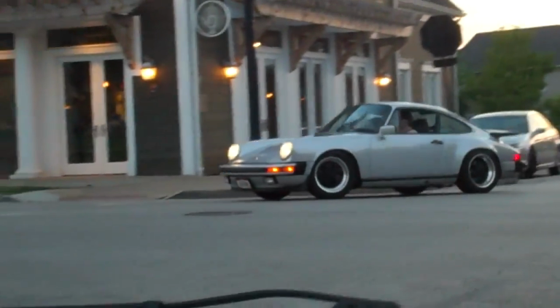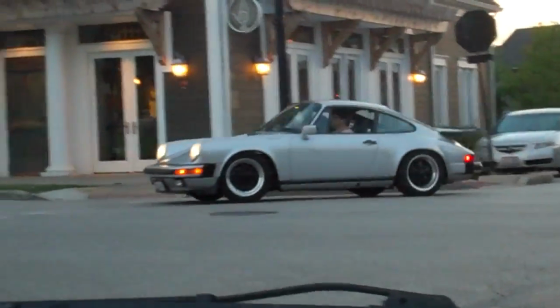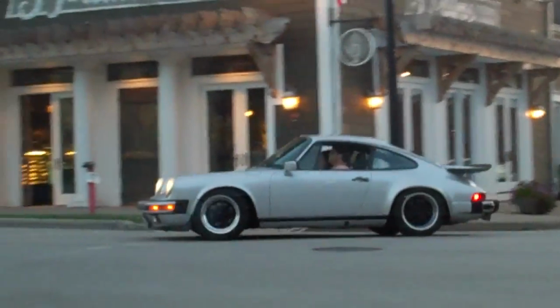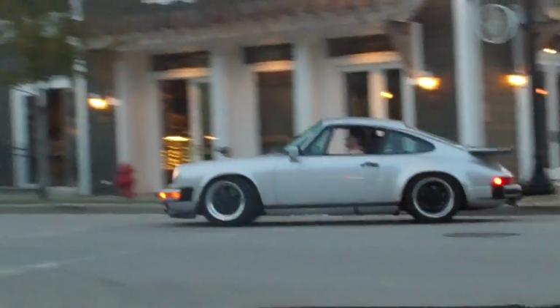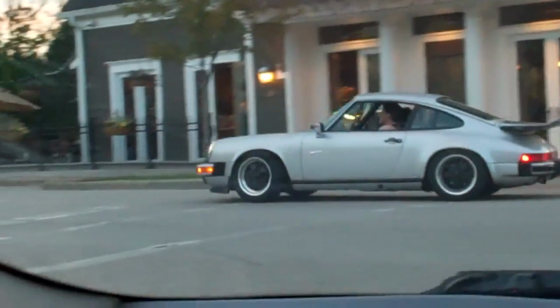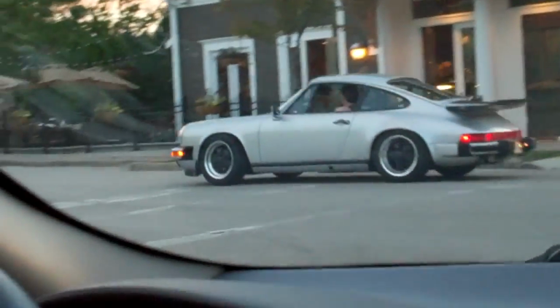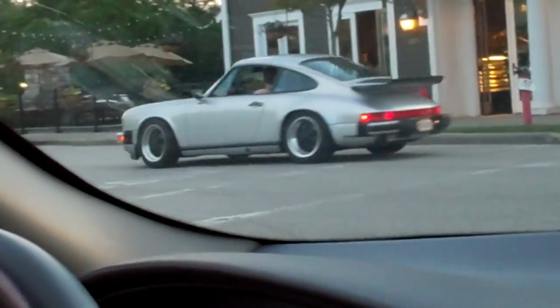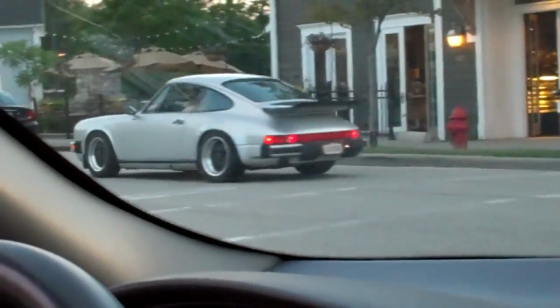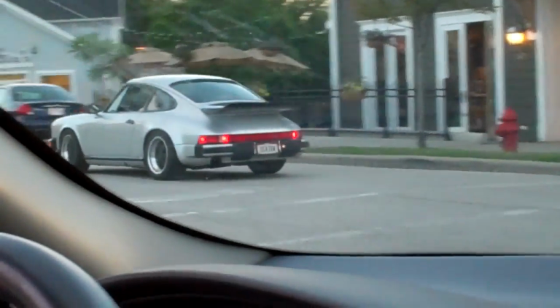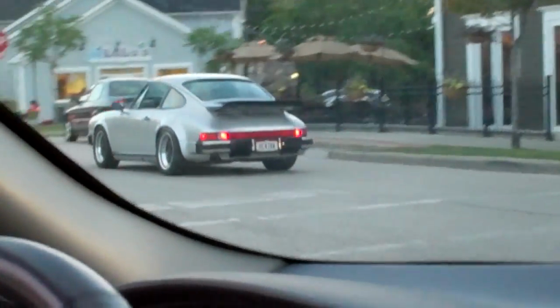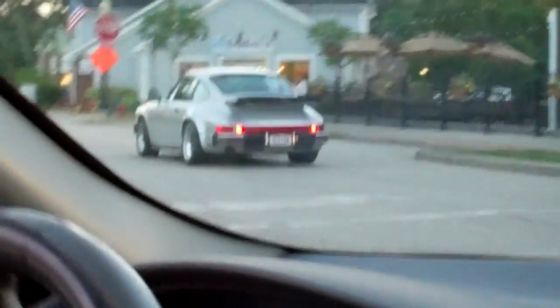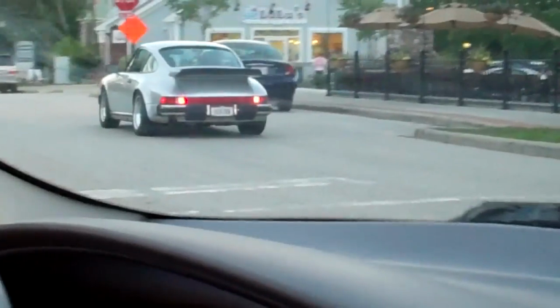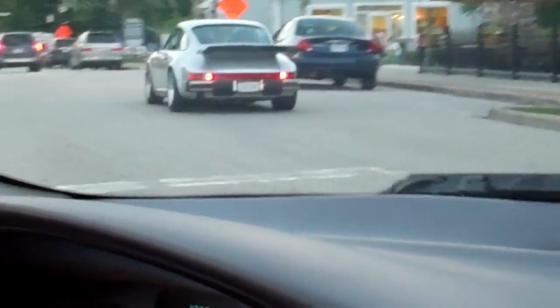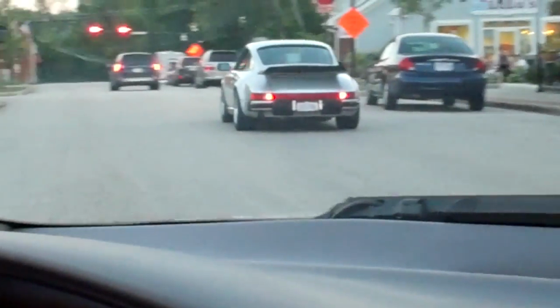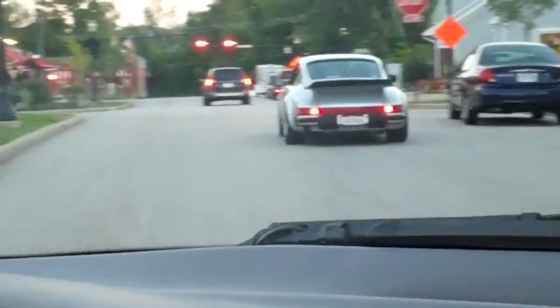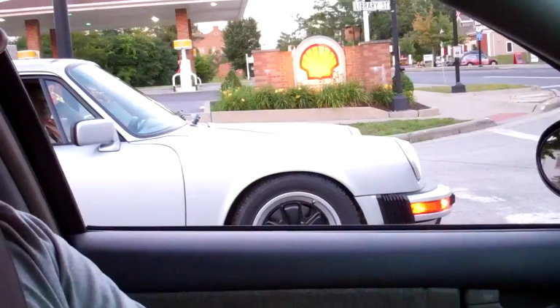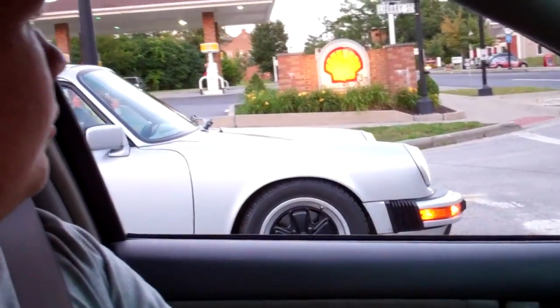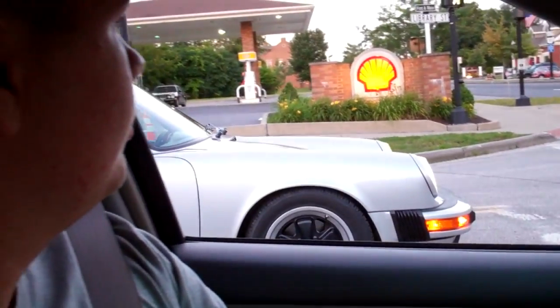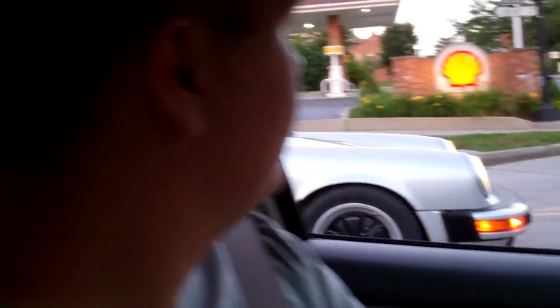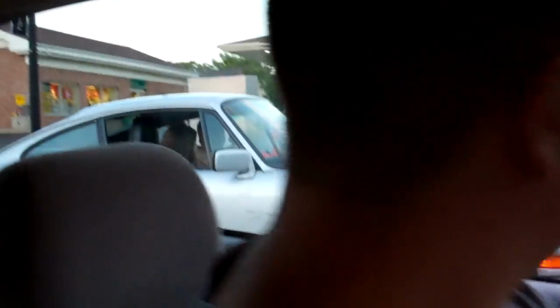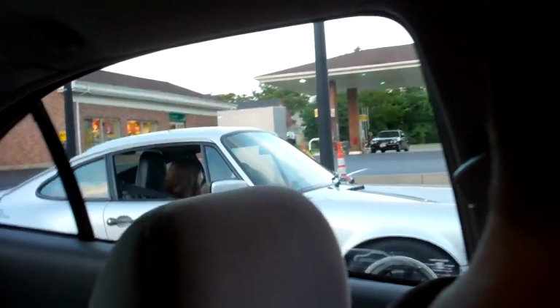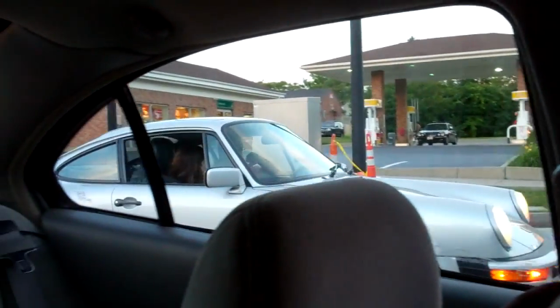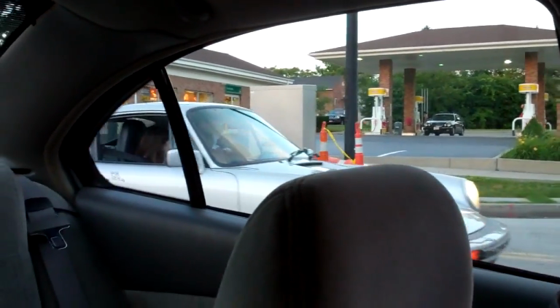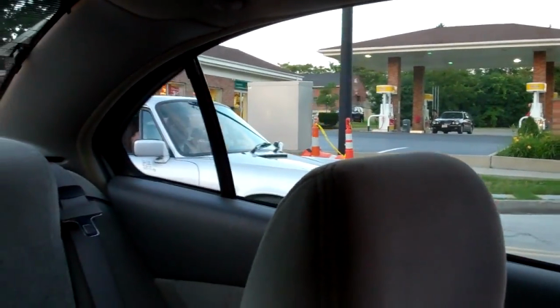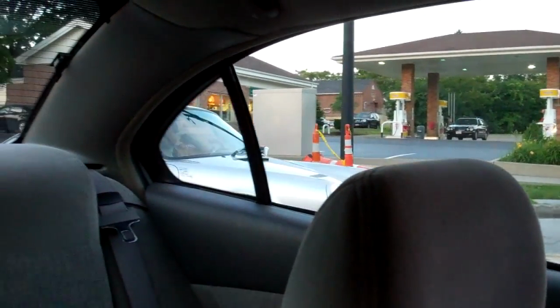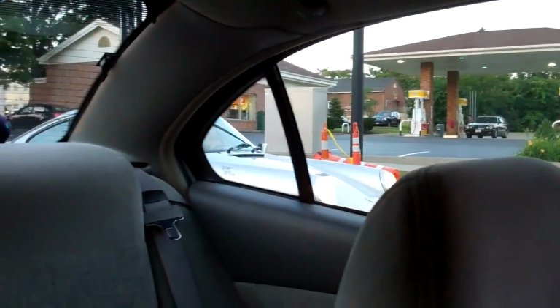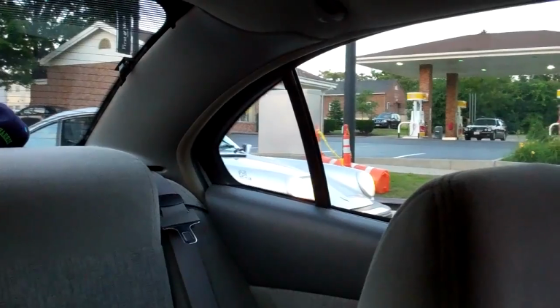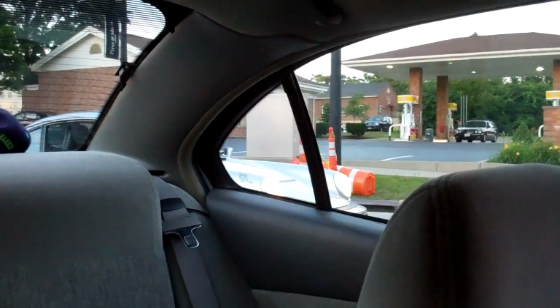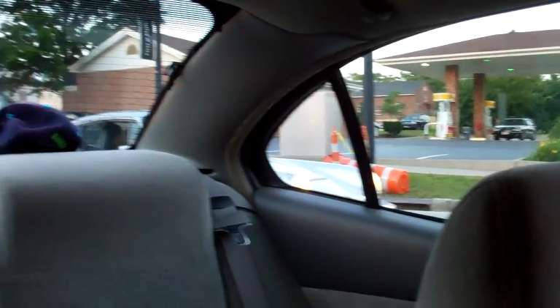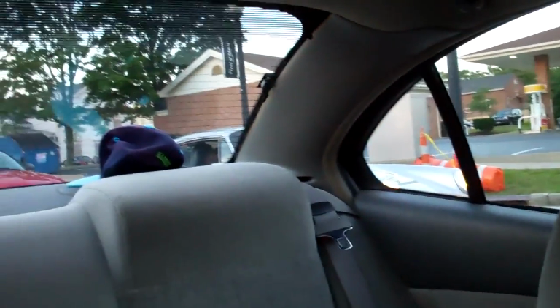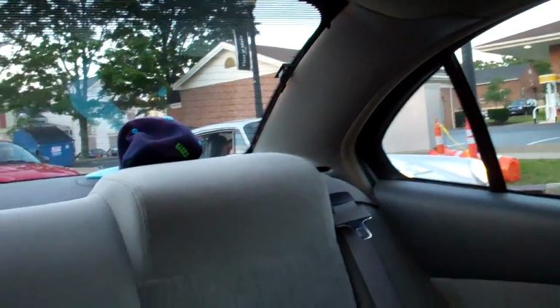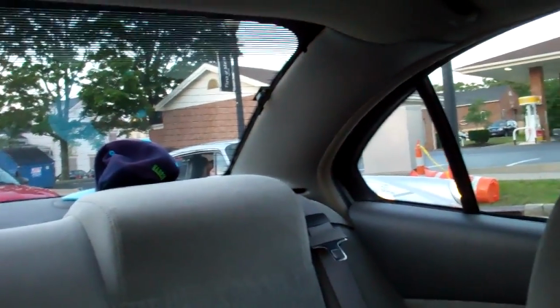That's a nice 911. Would look a little better in red for my taste though. It should bring back some memories, Dad.